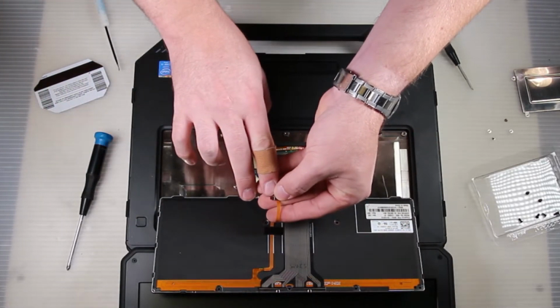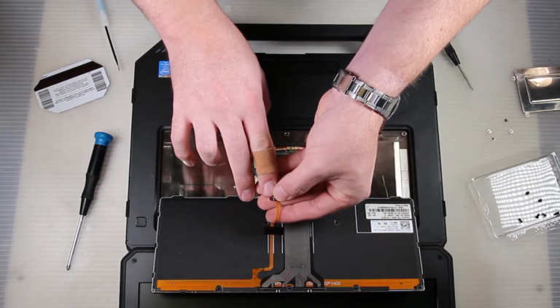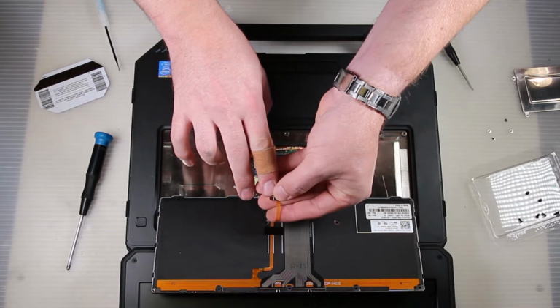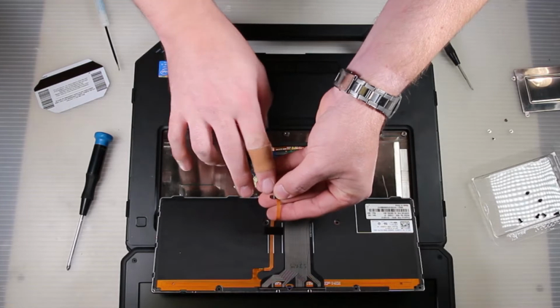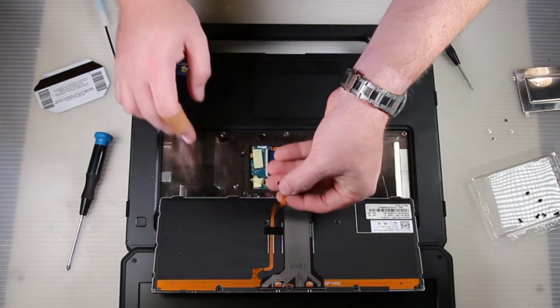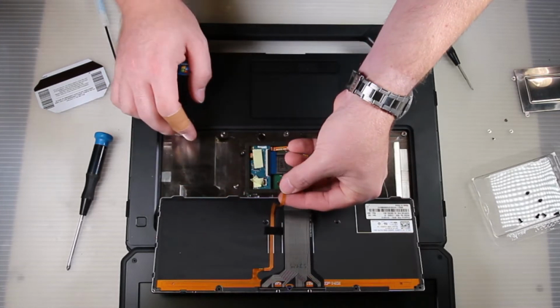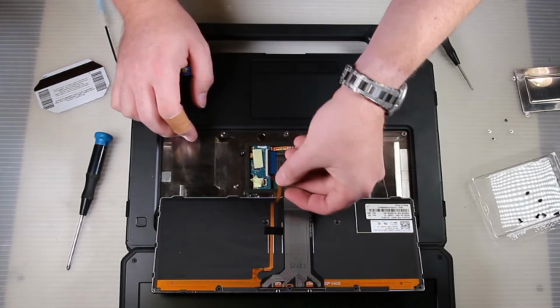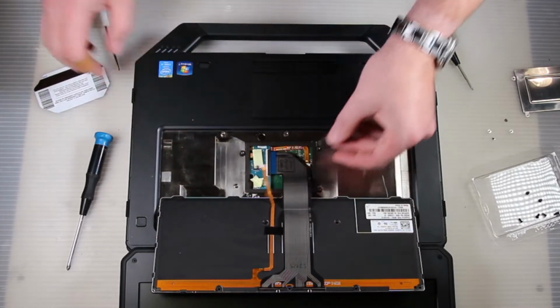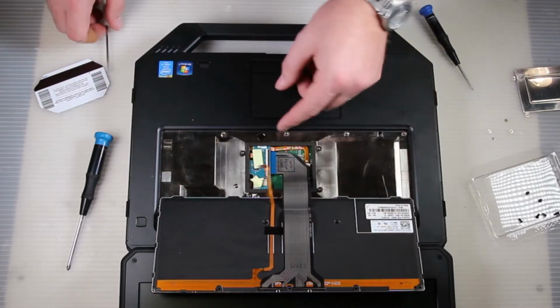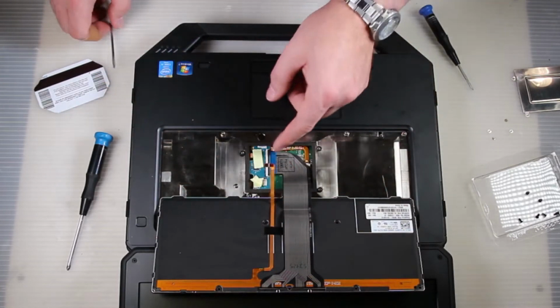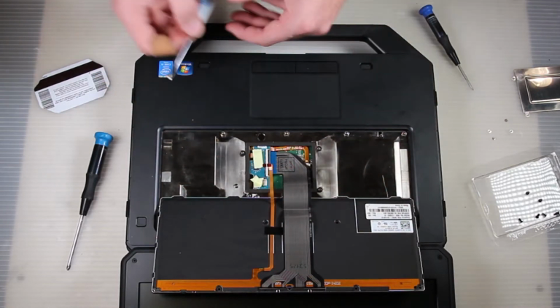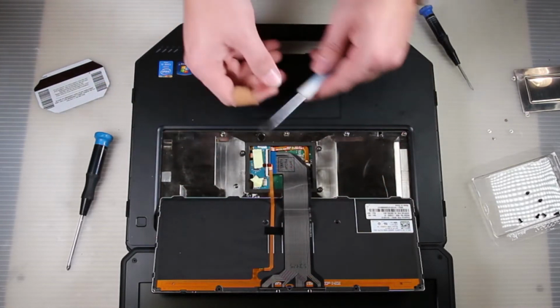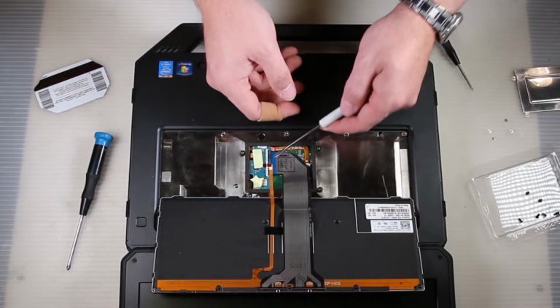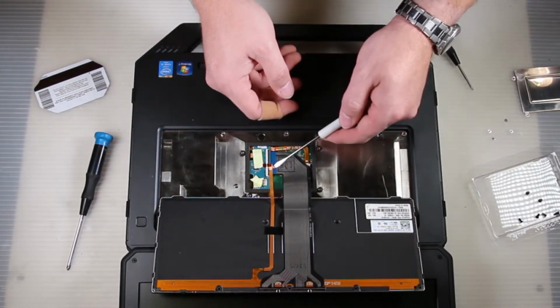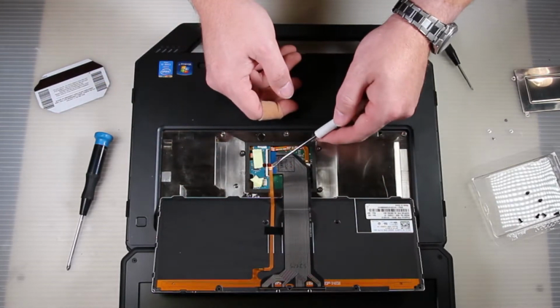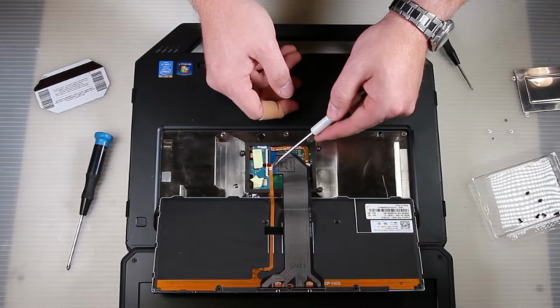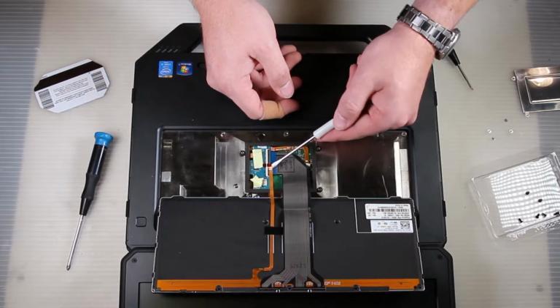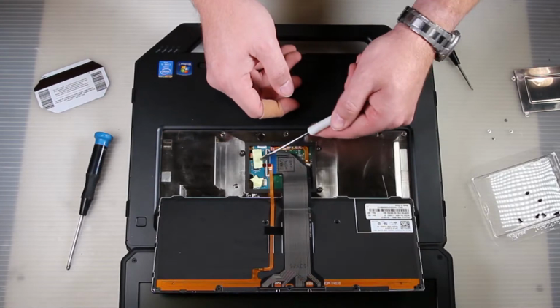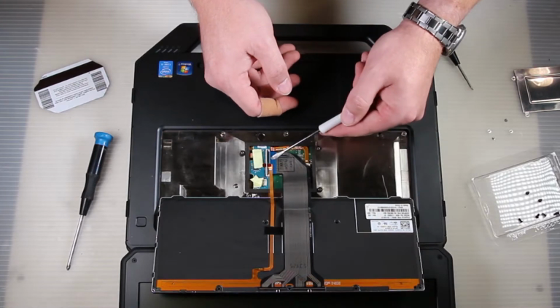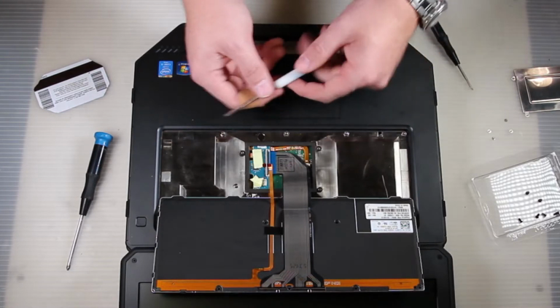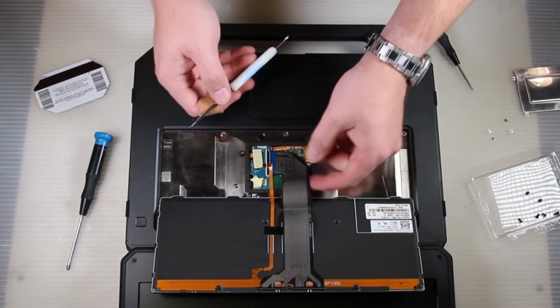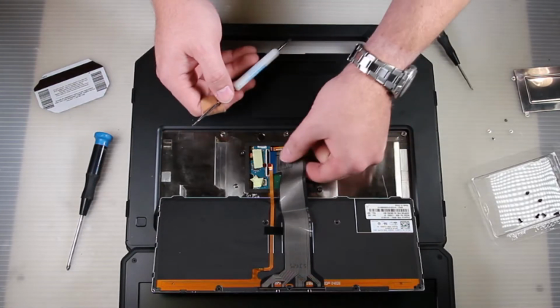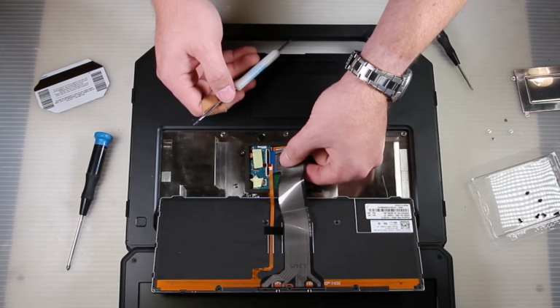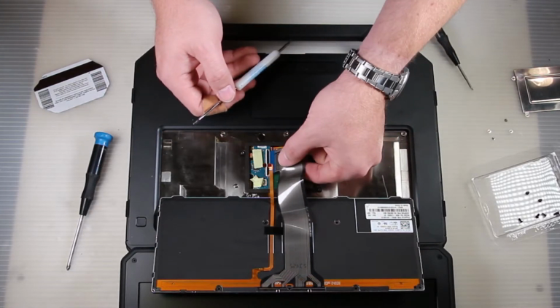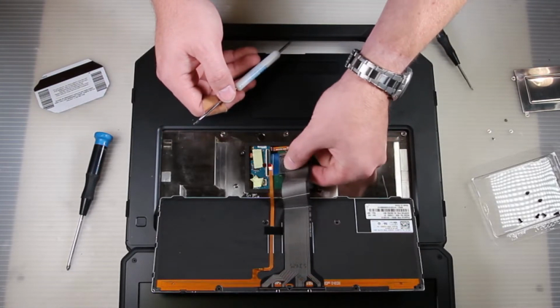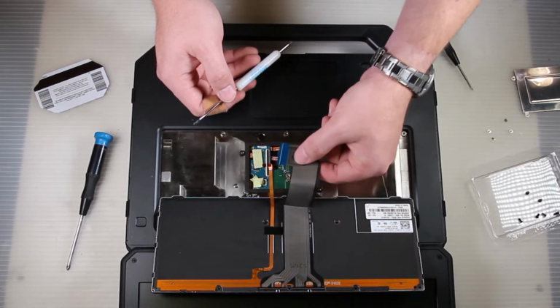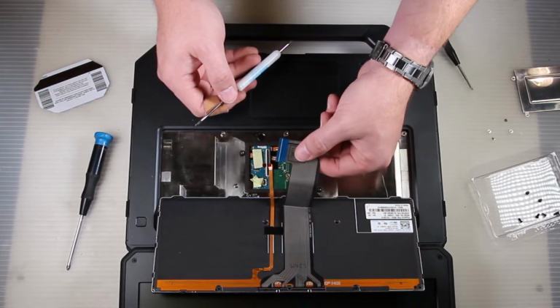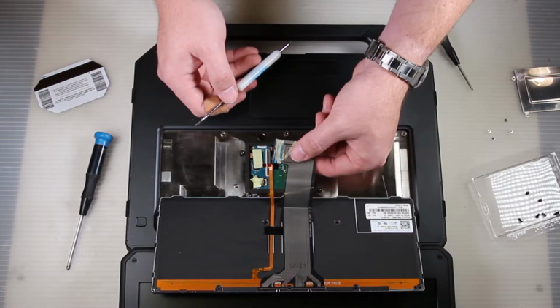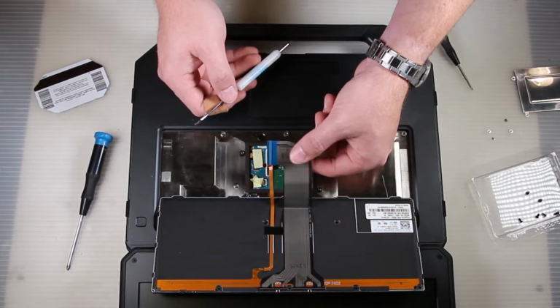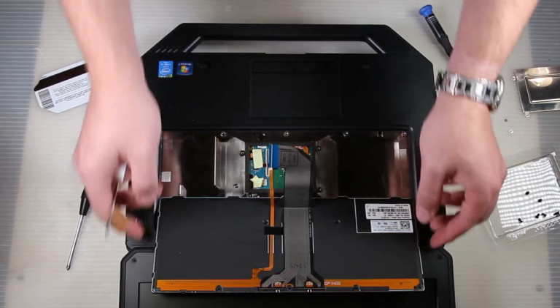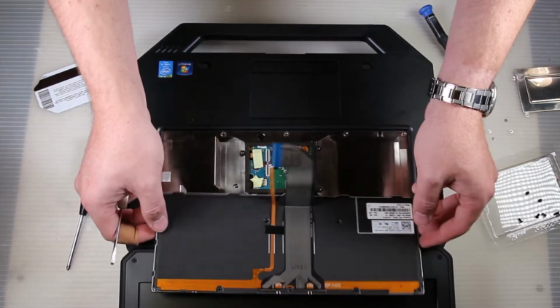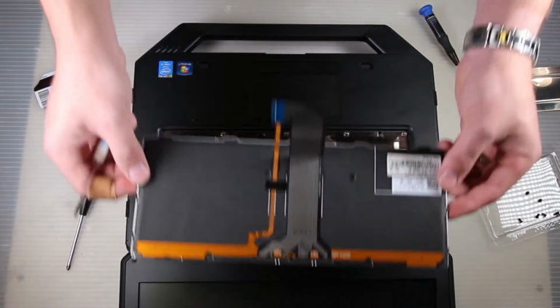Those have notches in the connector port that line up, and then they do the same thing with the larger gray wire — just pop it up, pull it out, and that is how you remove the keyboard.